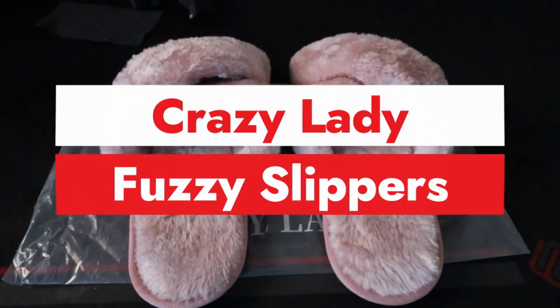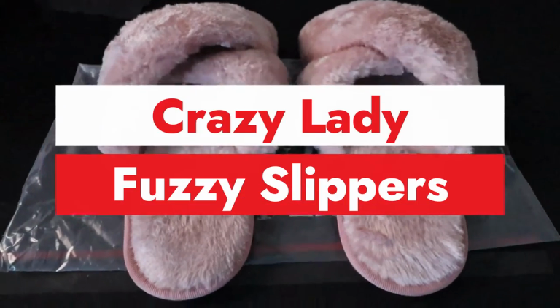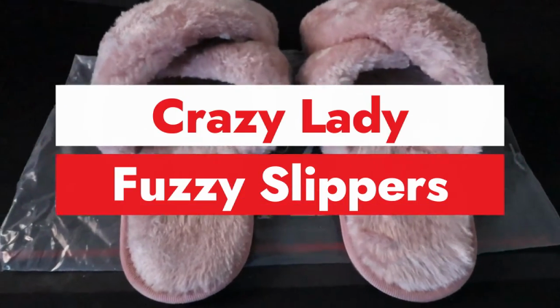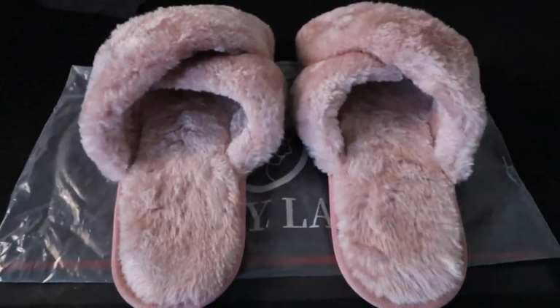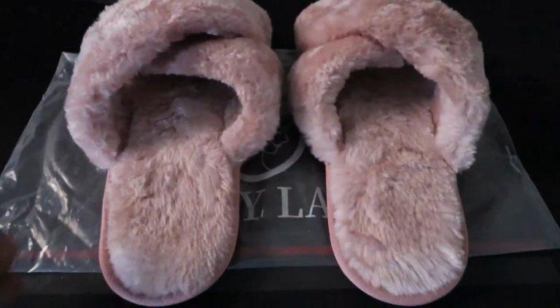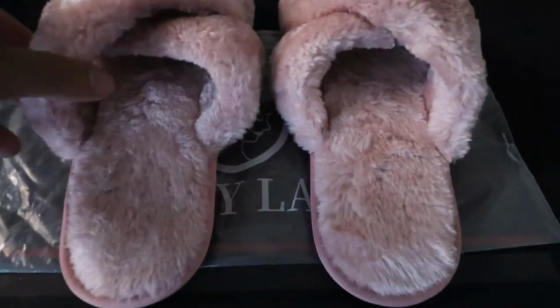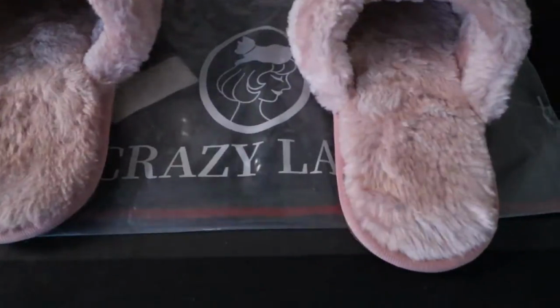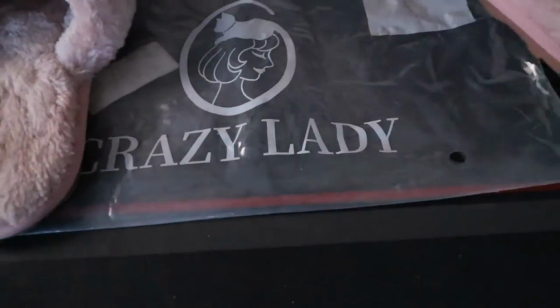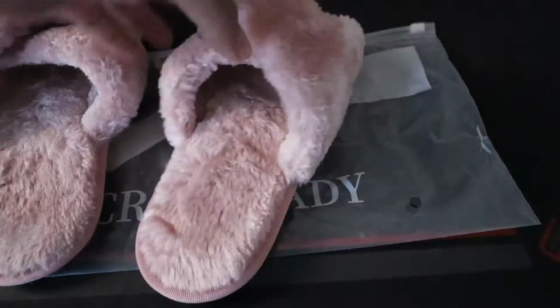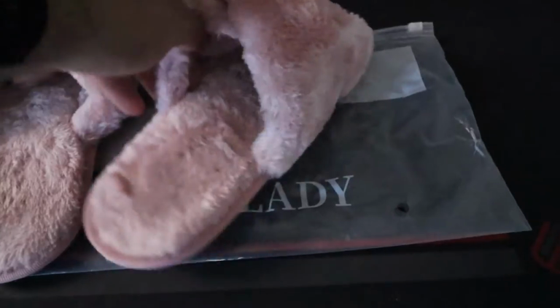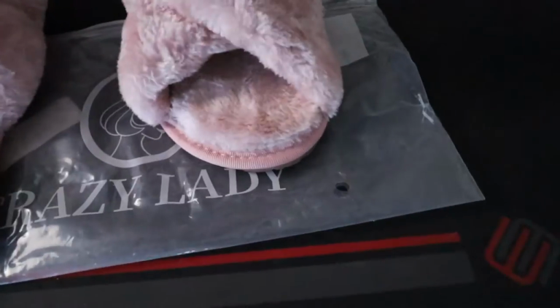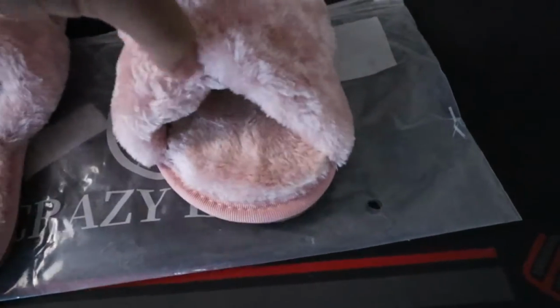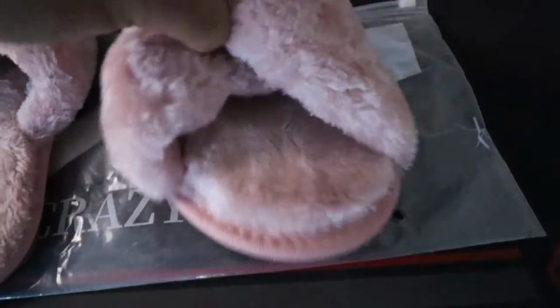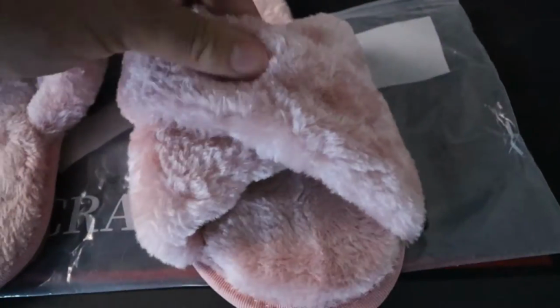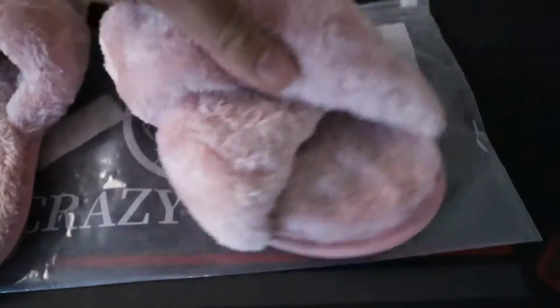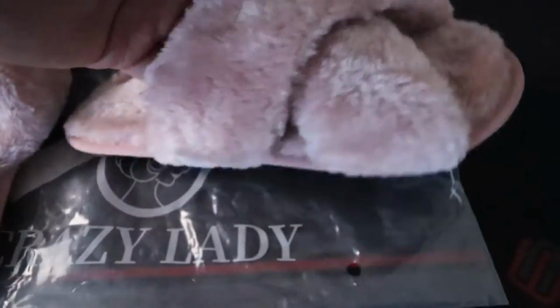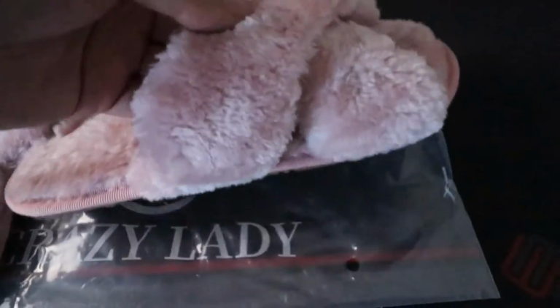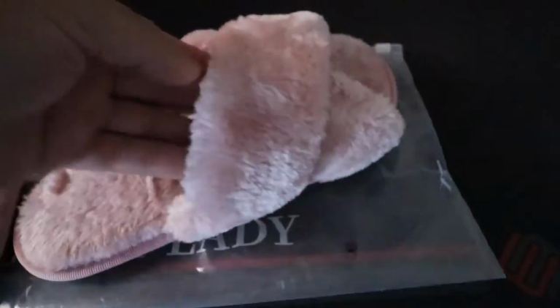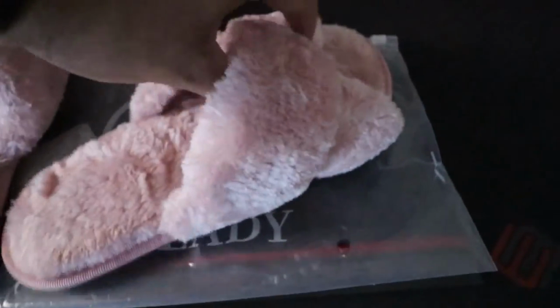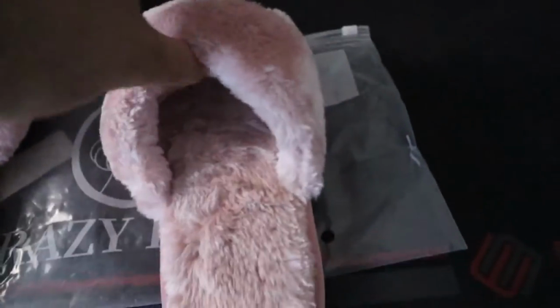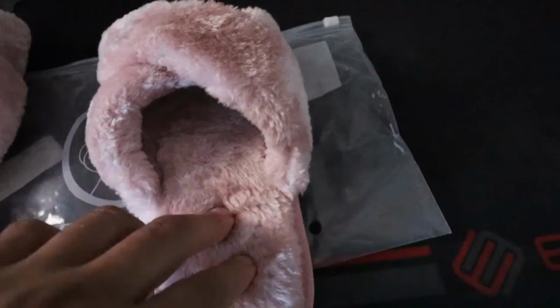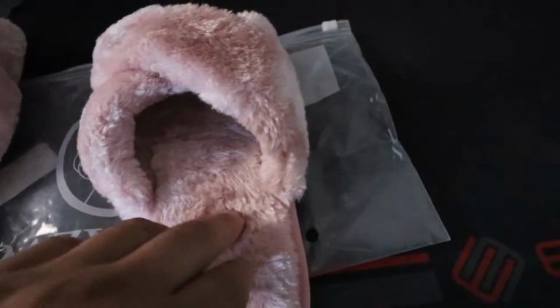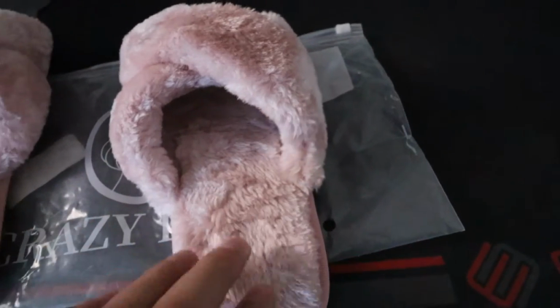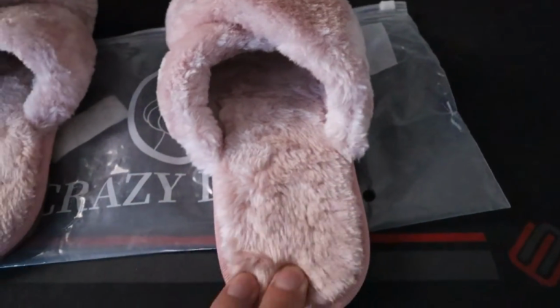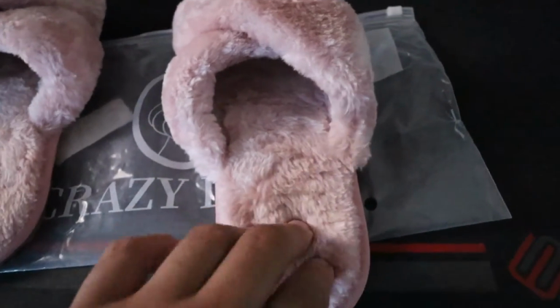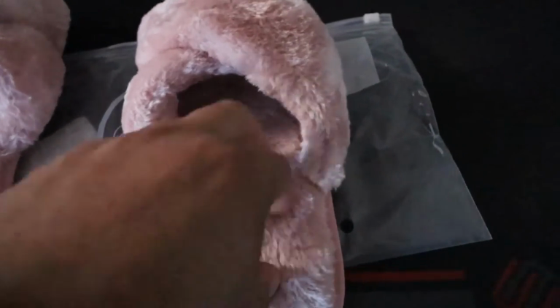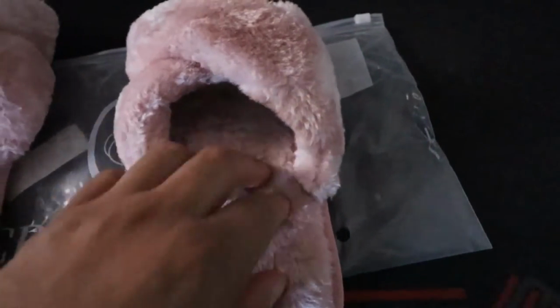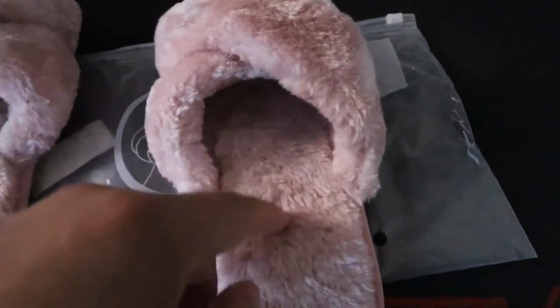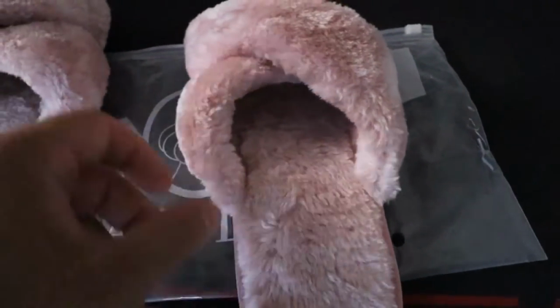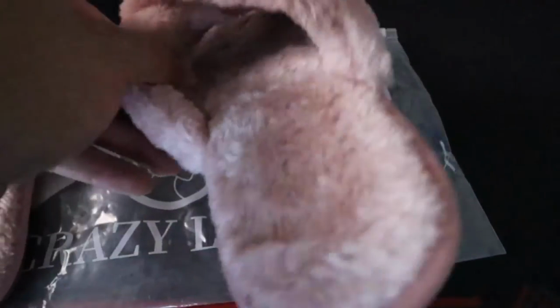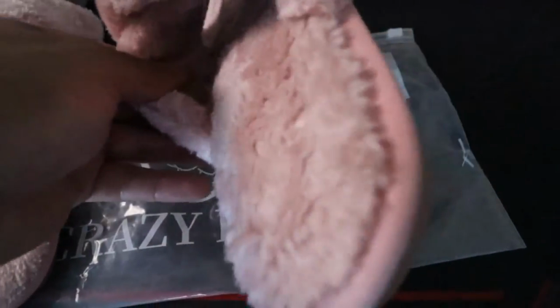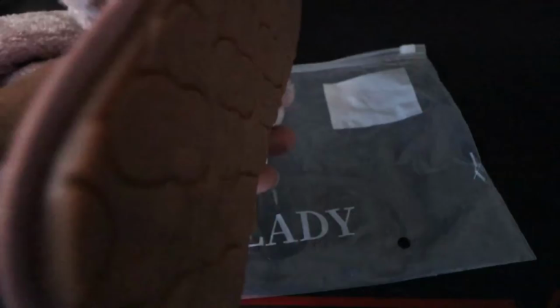Order these crazy lady slippers. These are pink and you can see actually a real nice fill, real comfortable. They seem real comfortable, right? I got these for my girlfriend. She says that they're really comfortable.